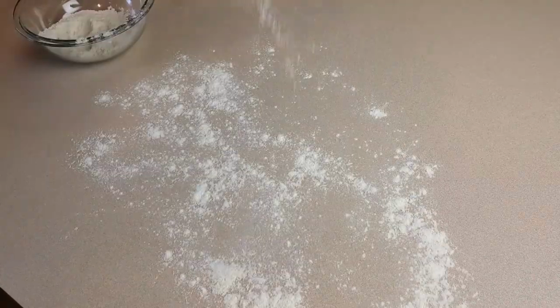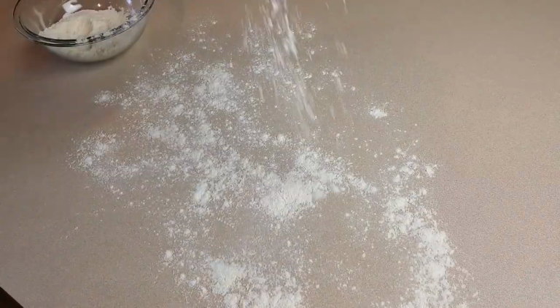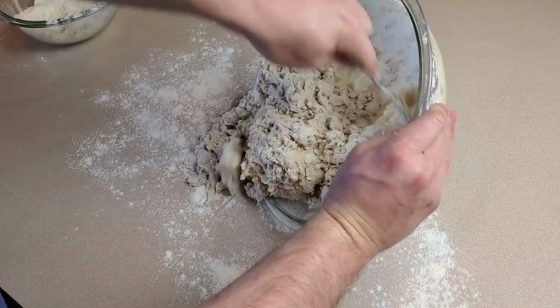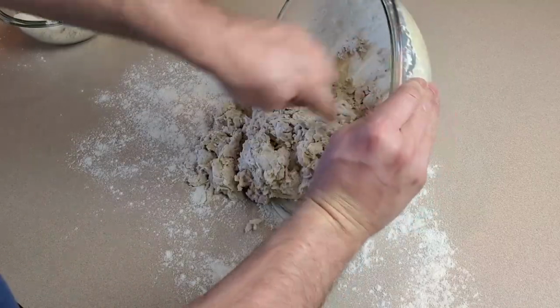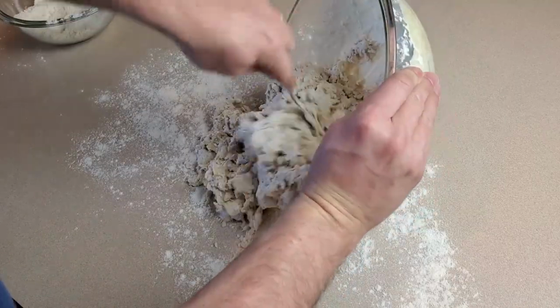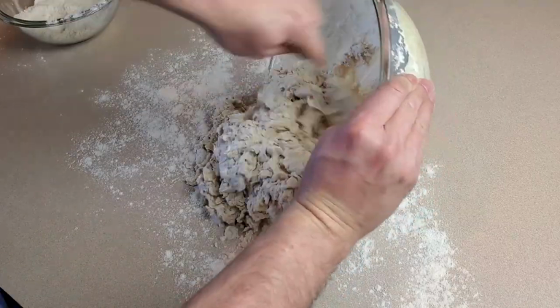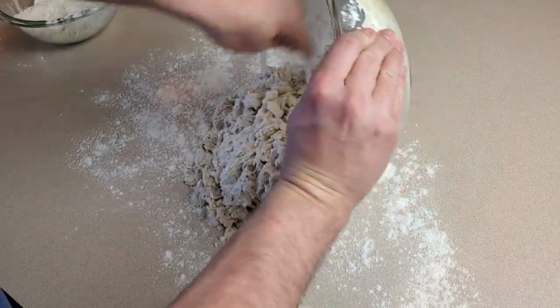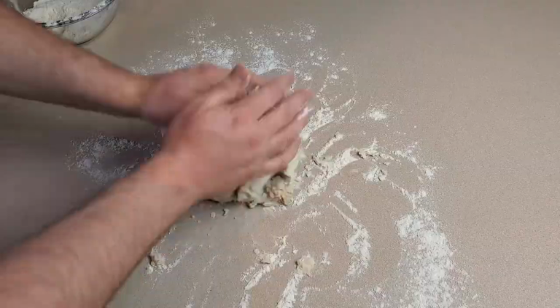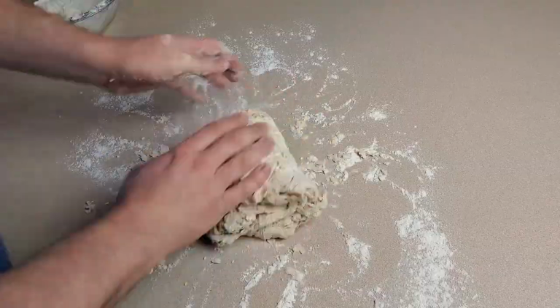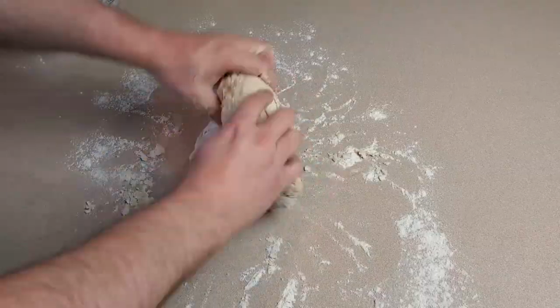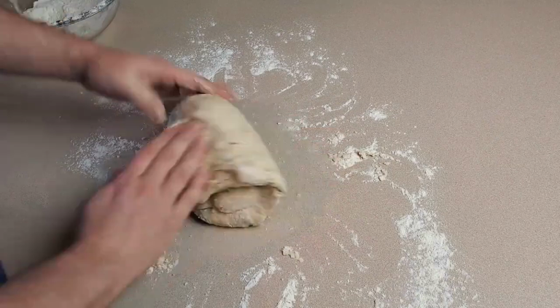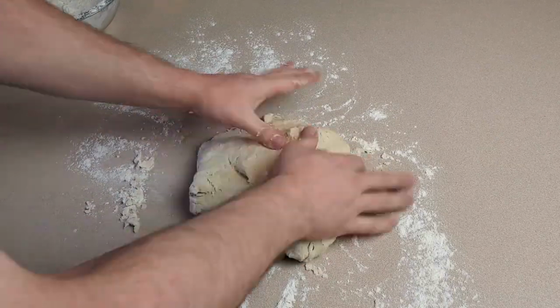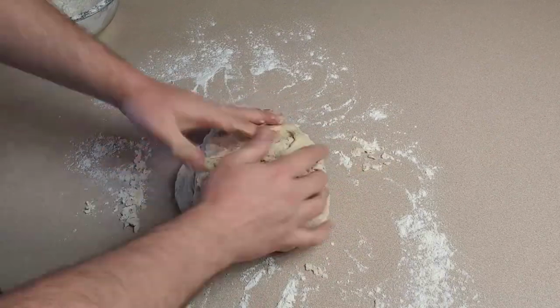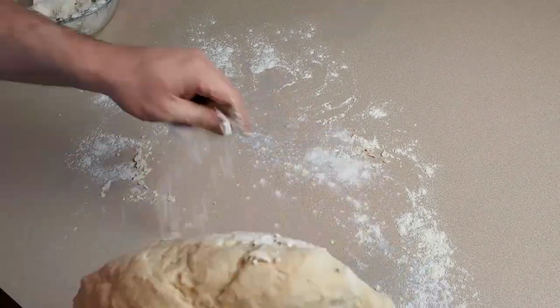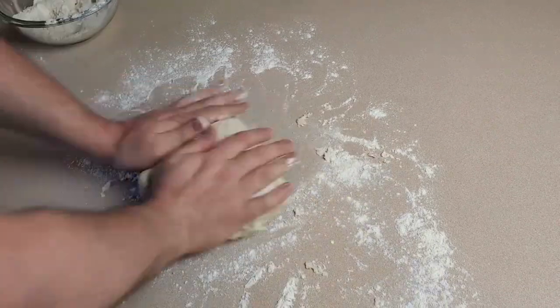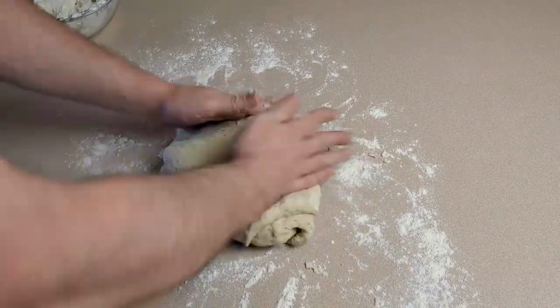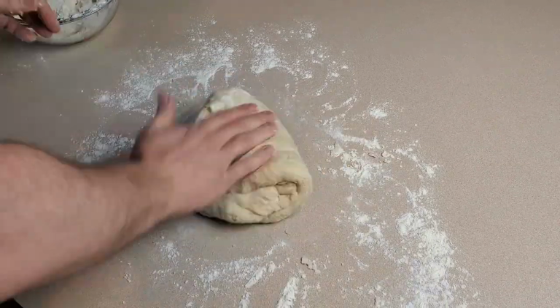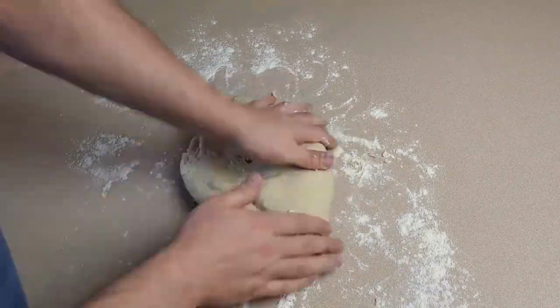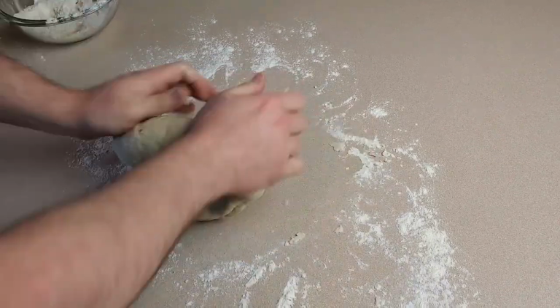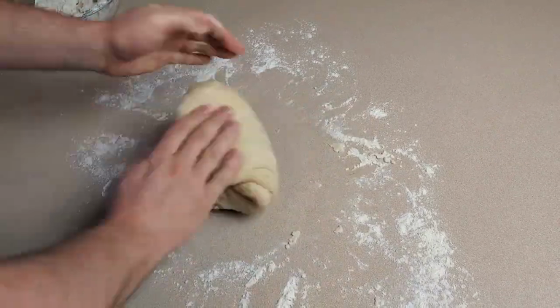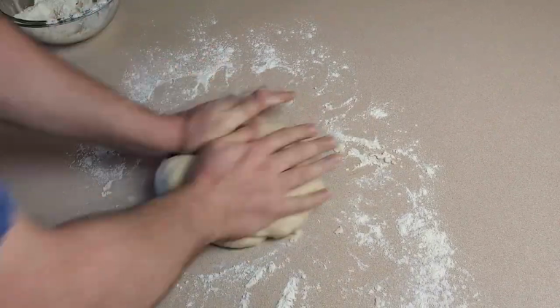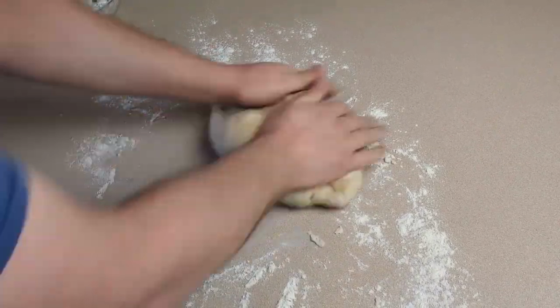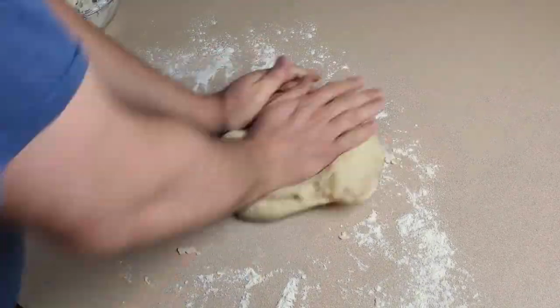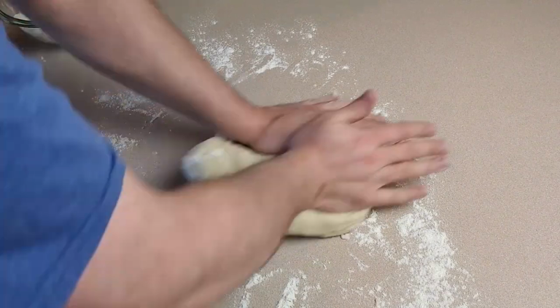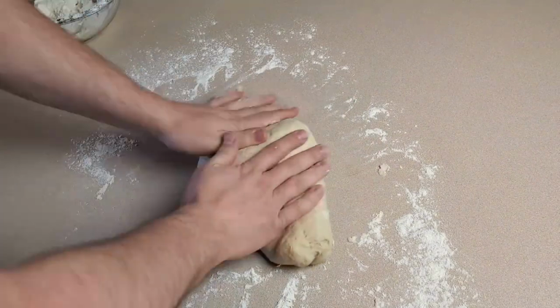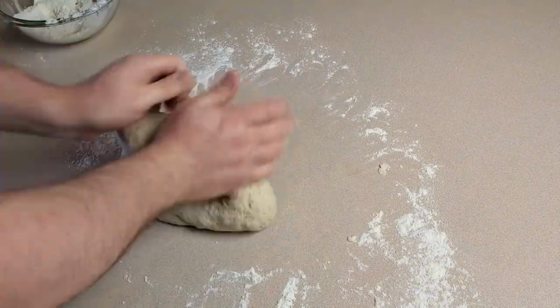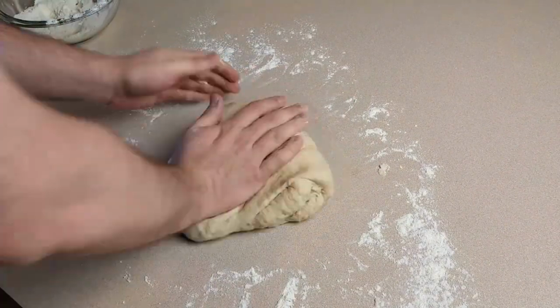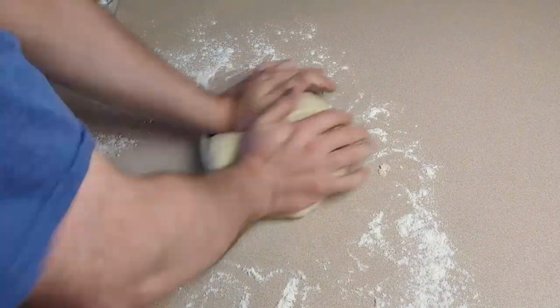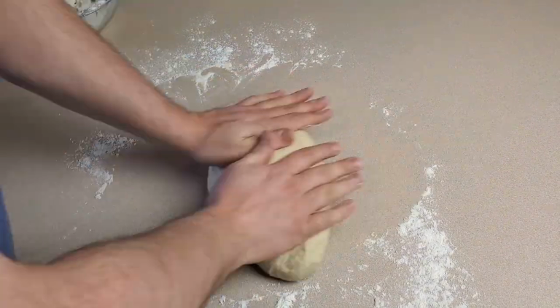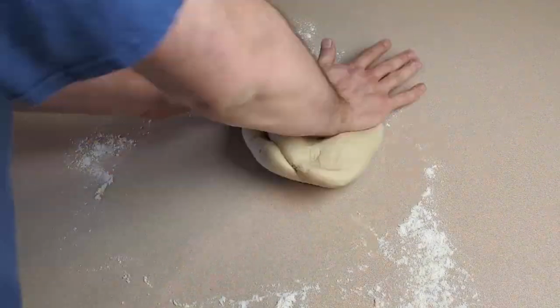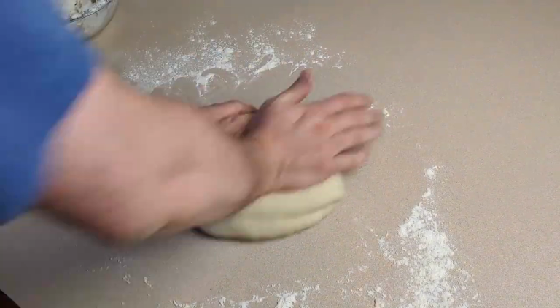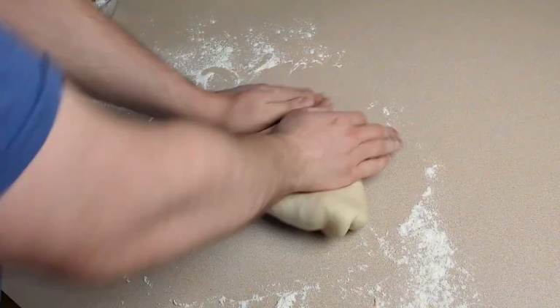Transfer the dough to a floured countertop and knead very thoroughly for between five and ten minutes. The dough should be somewhat sticky, but not so much that it entirely sticks to the countertop or your fingers.